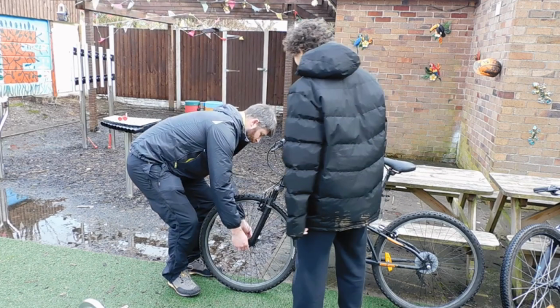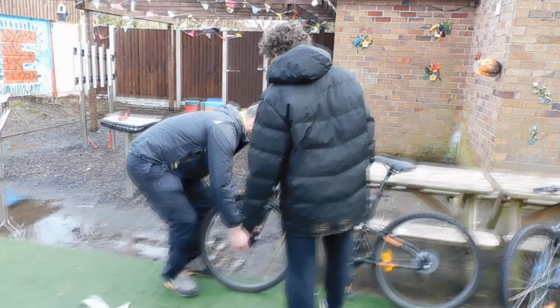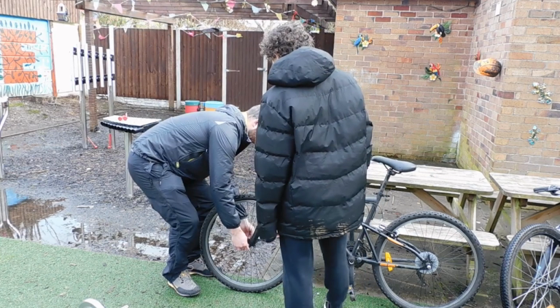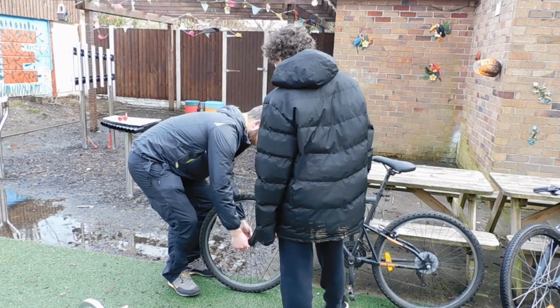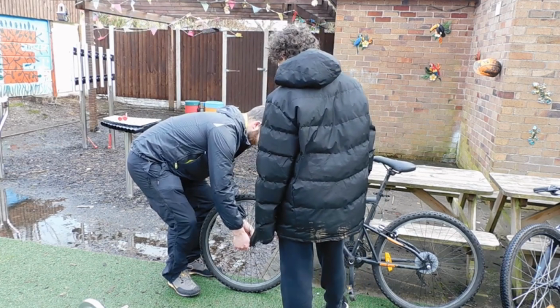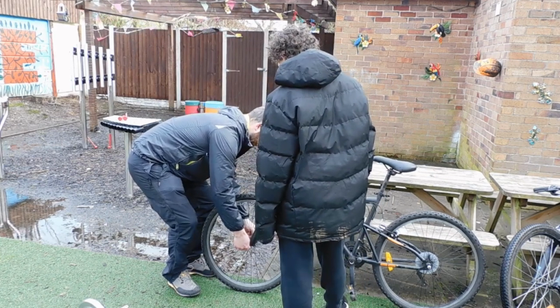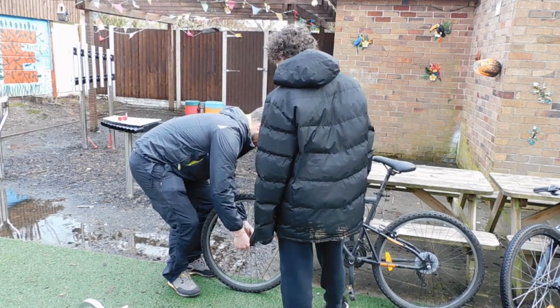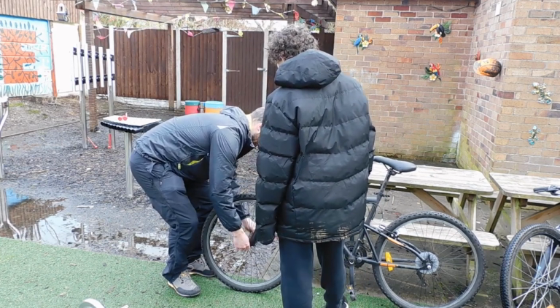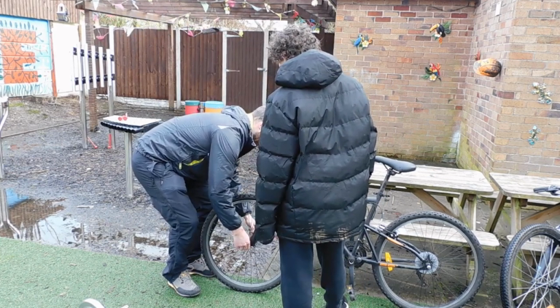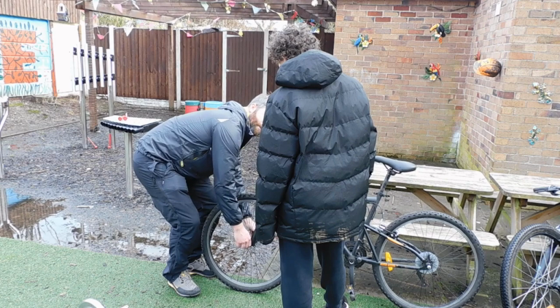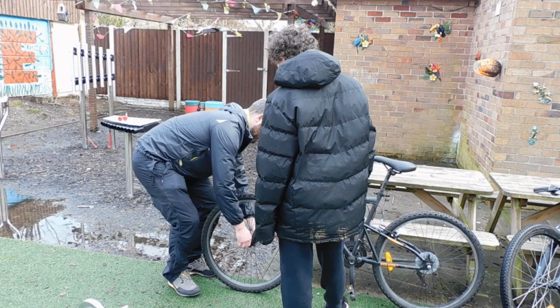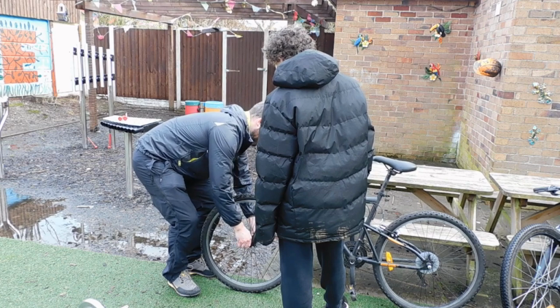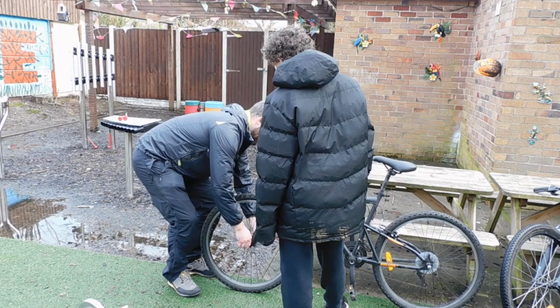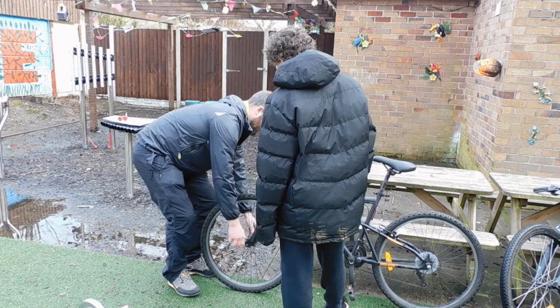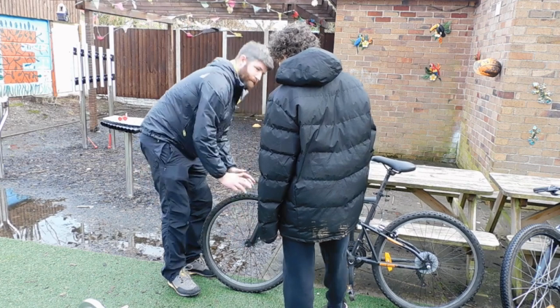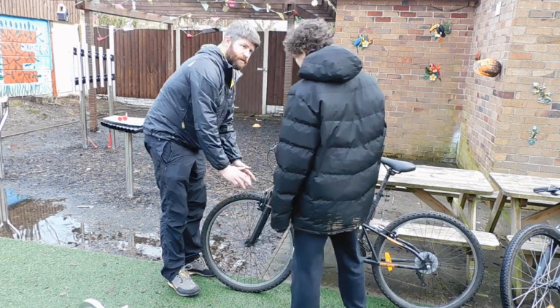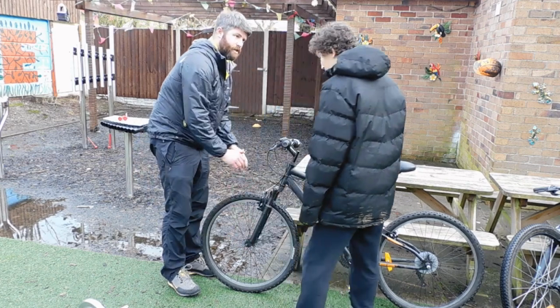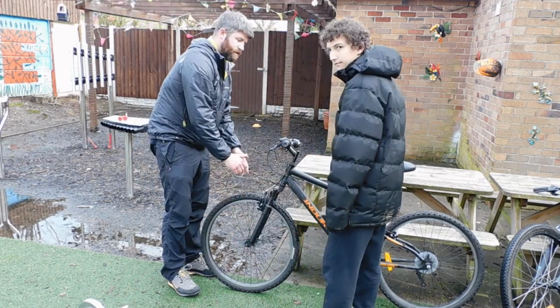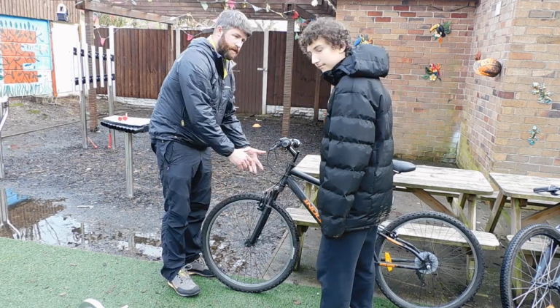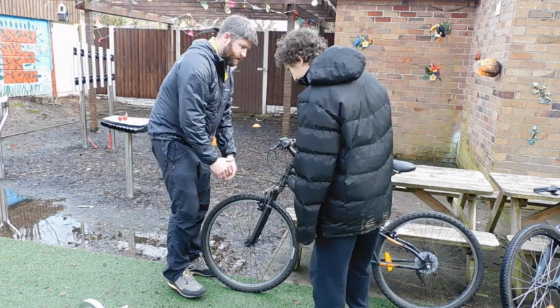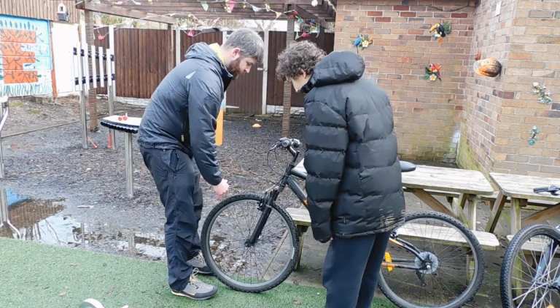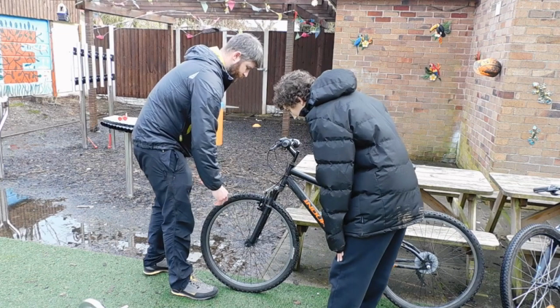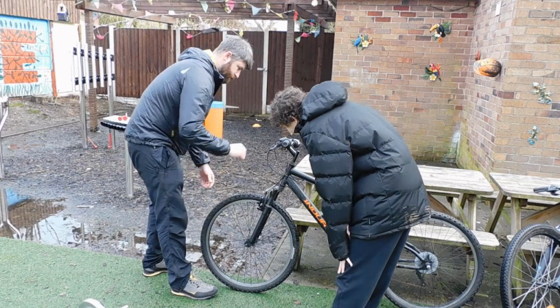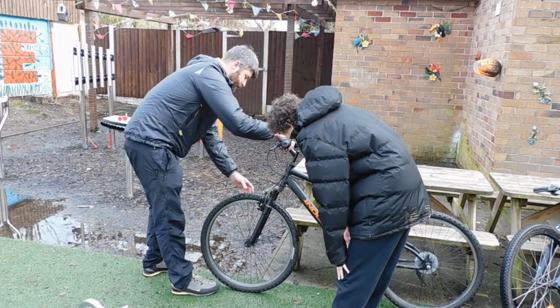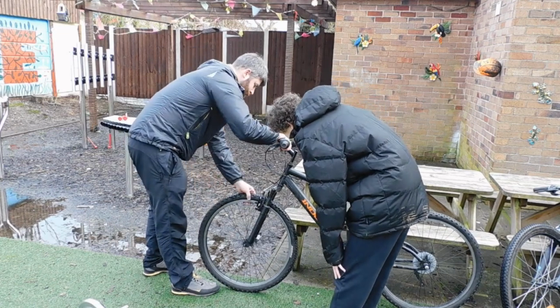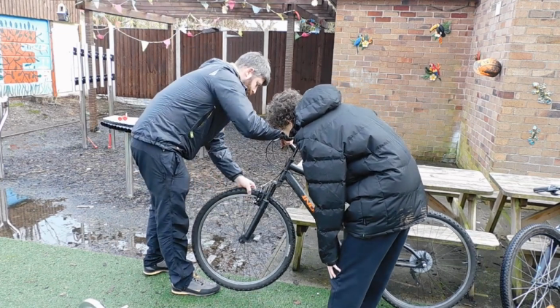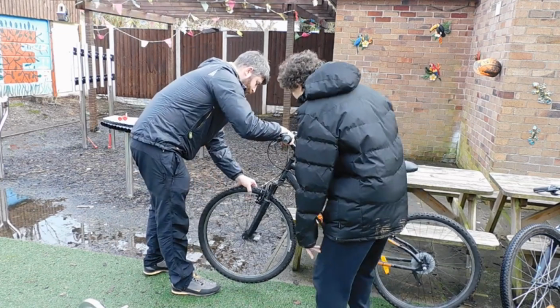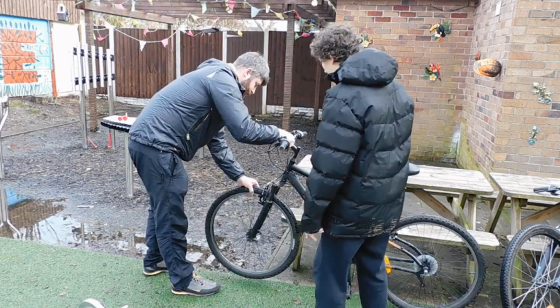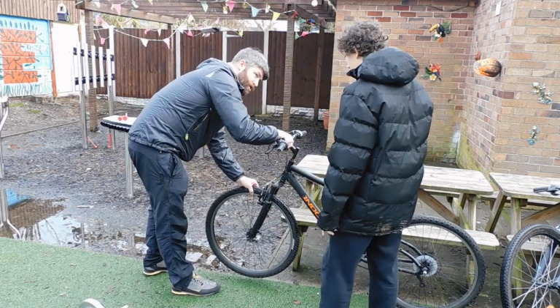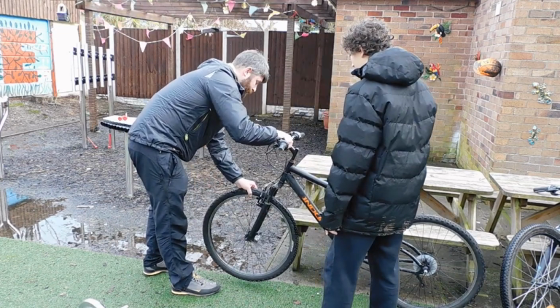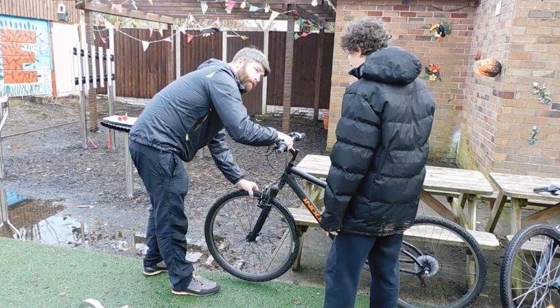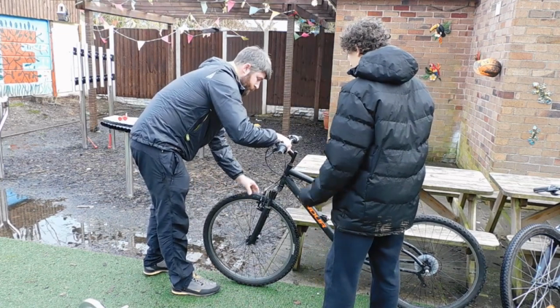So we're looking at basically making sure the bike's ready to ride. We want to make sure that our quick release is done up properly so that the wheels aren't going to come off while we're riding. Because we're not doing a big maintenance check, we're just doing a check to say the bike's ready, it's safe, we can get on it, we can go for a ride. That's actually now turned out - there's no wobble there.